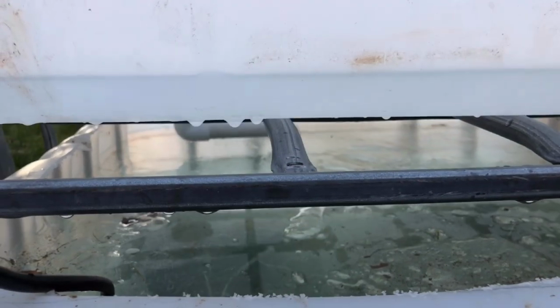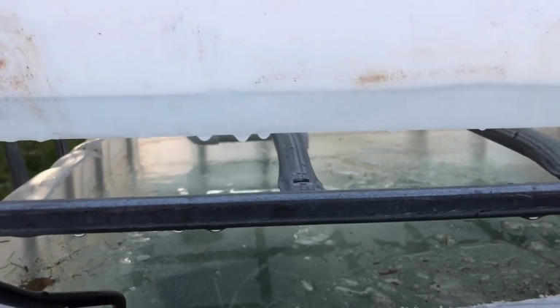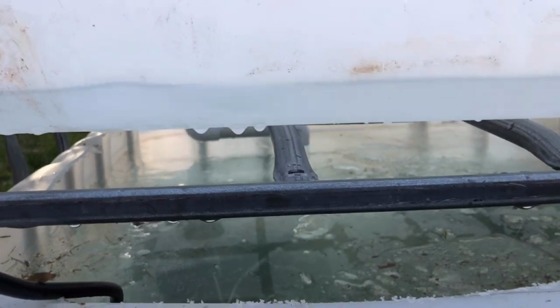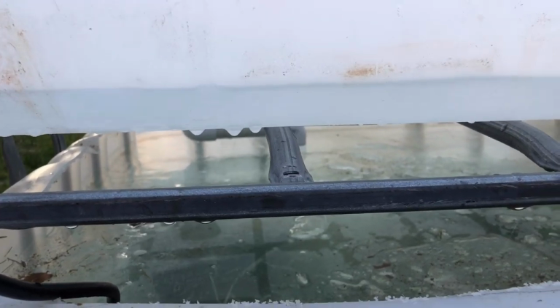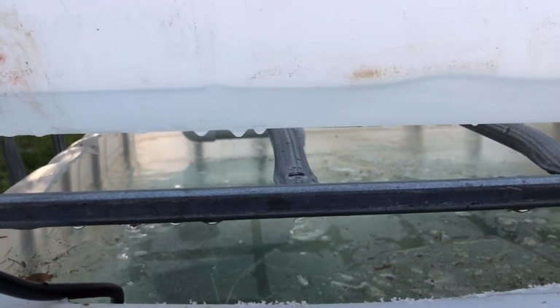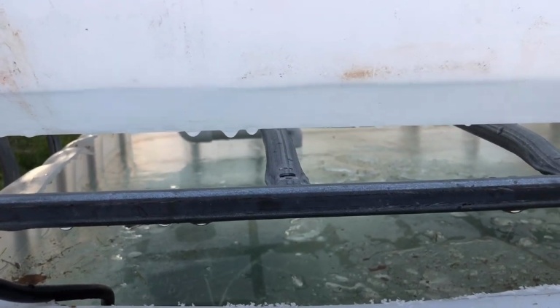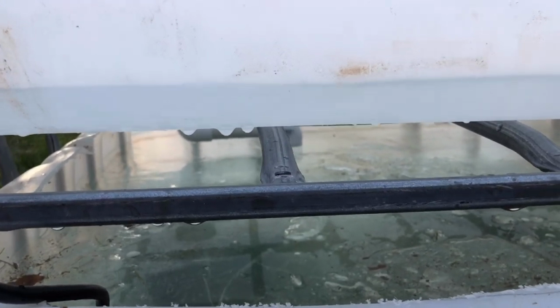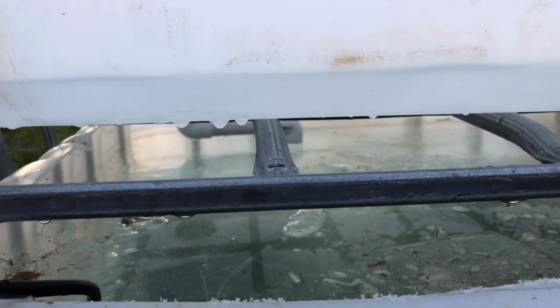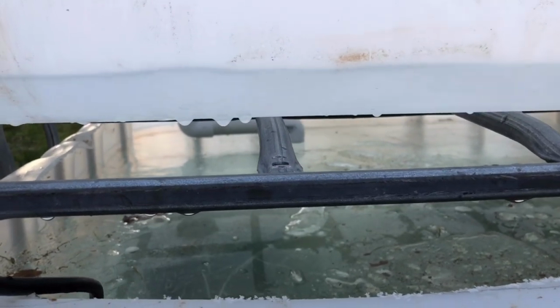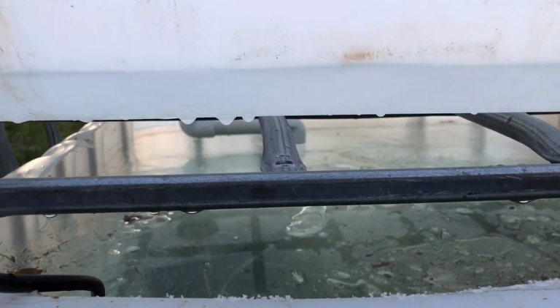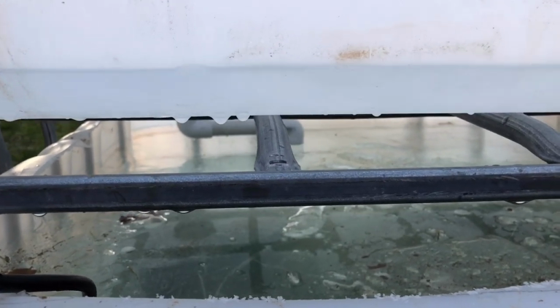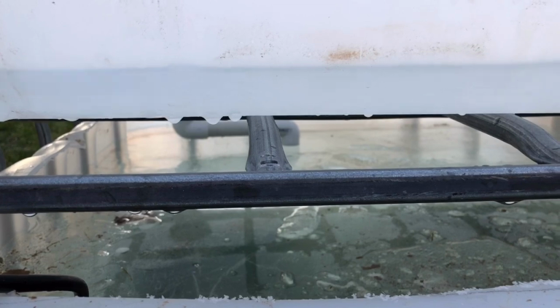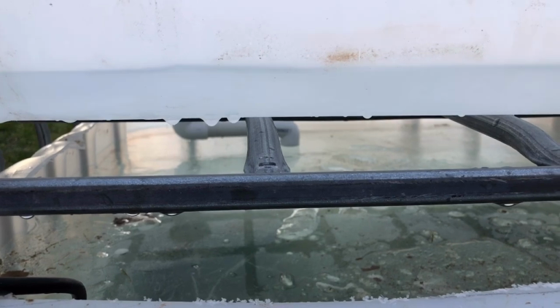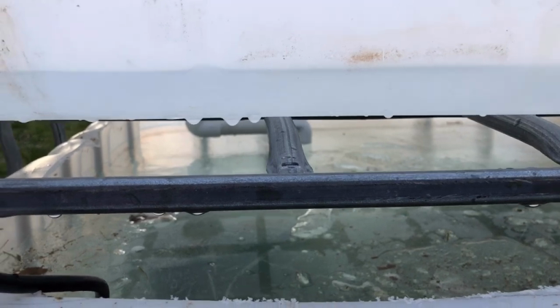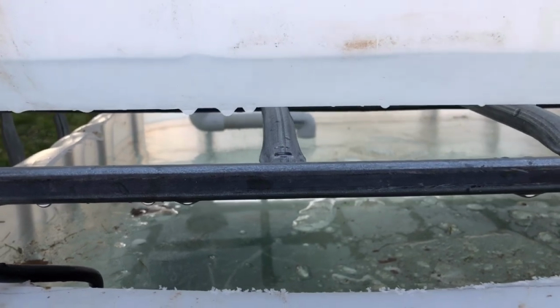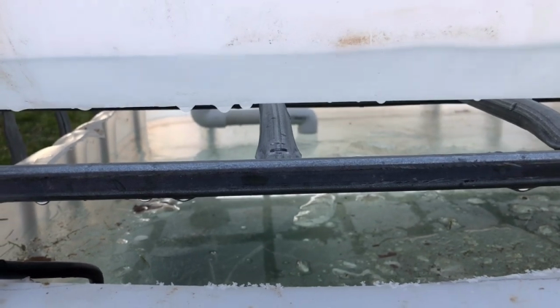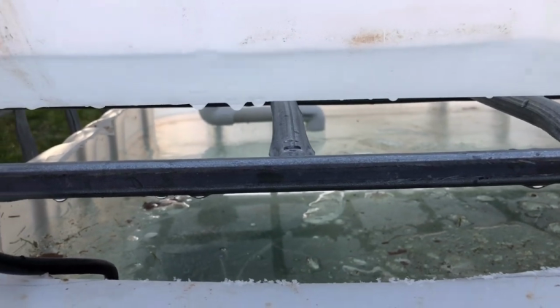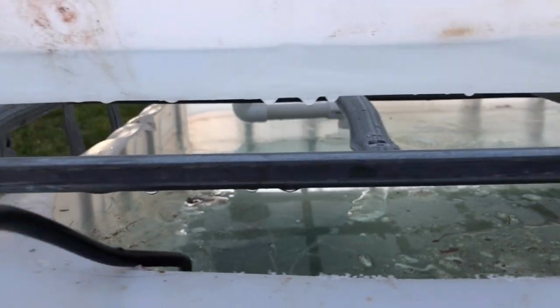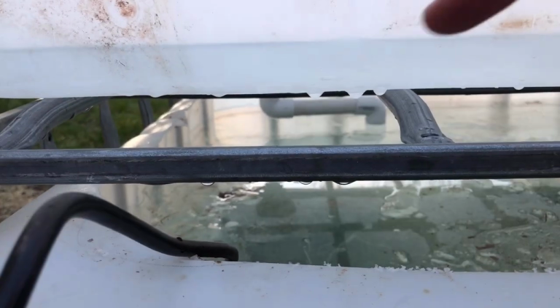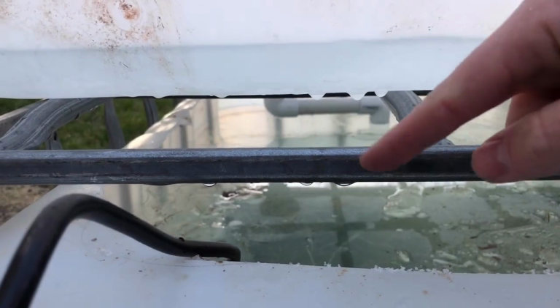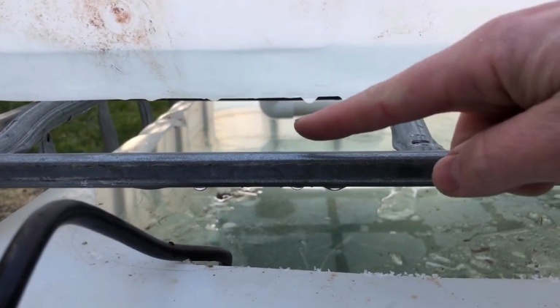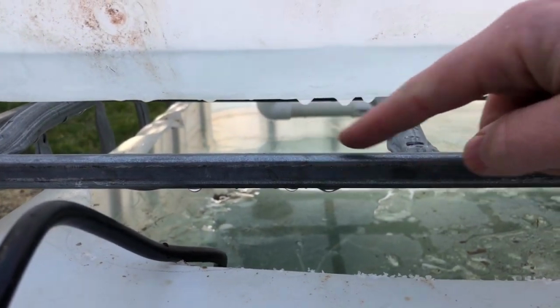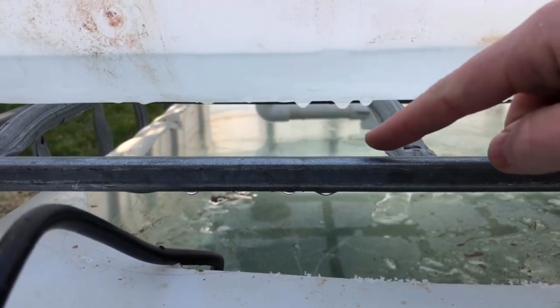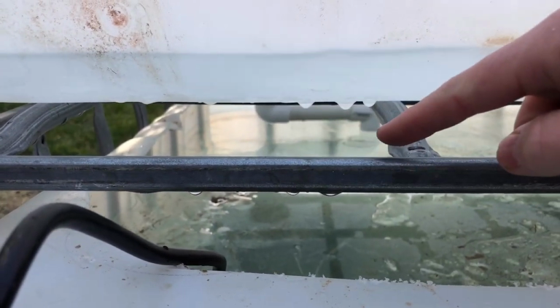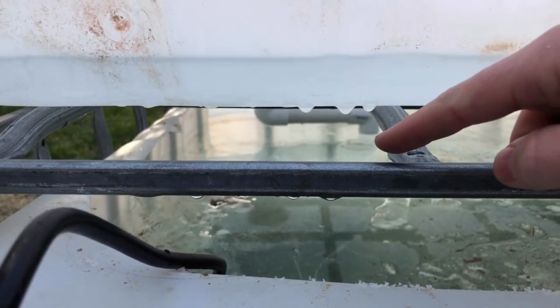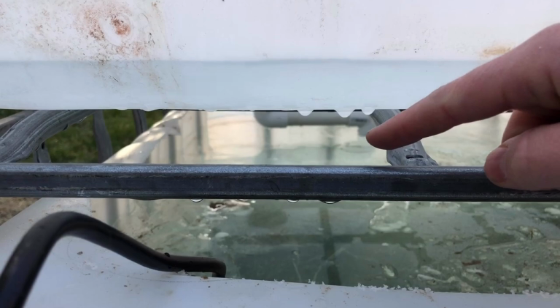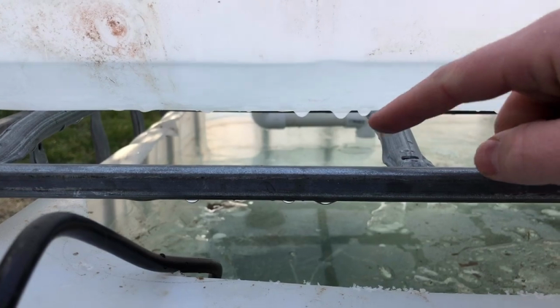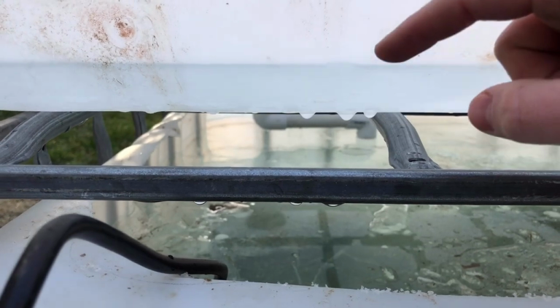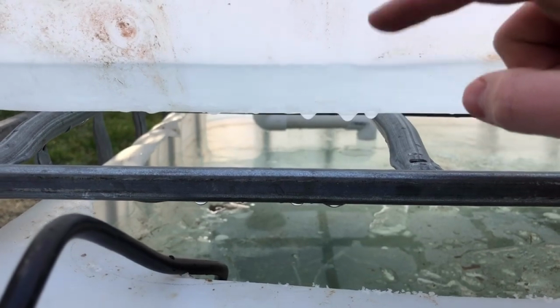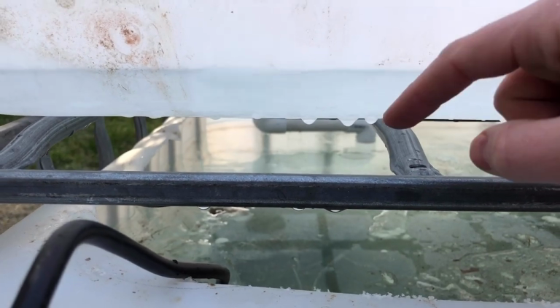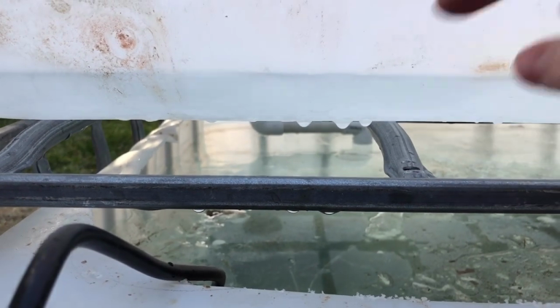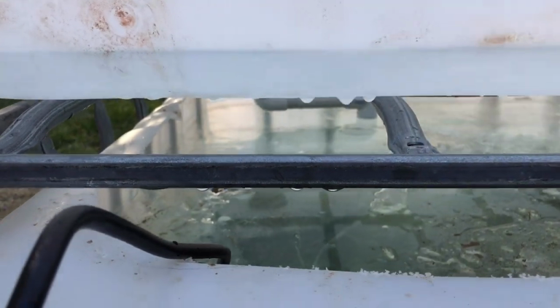Right now it's about 20 some odd degrees, so everything's frozen of course, but as soon as you put on that 90 degree elbow, it starts to suction a lot better.